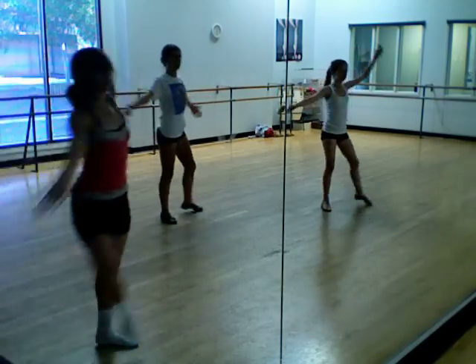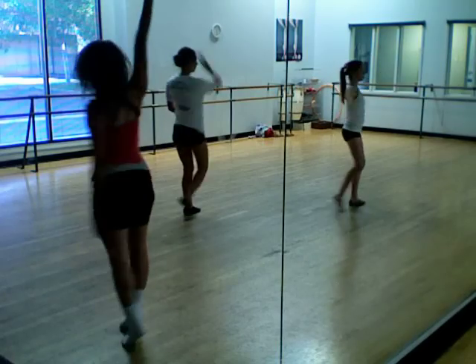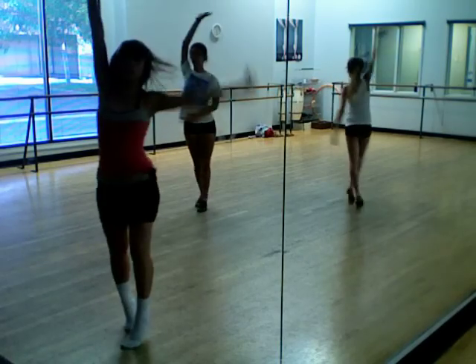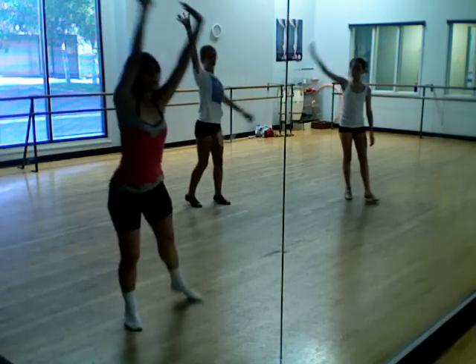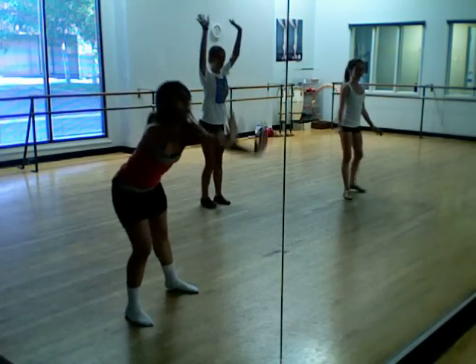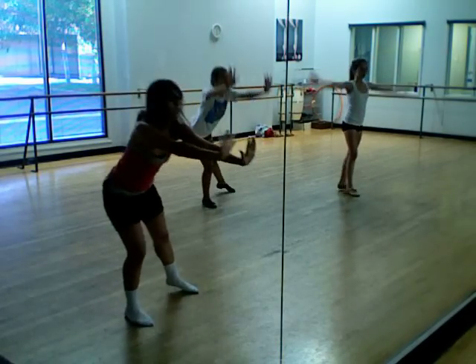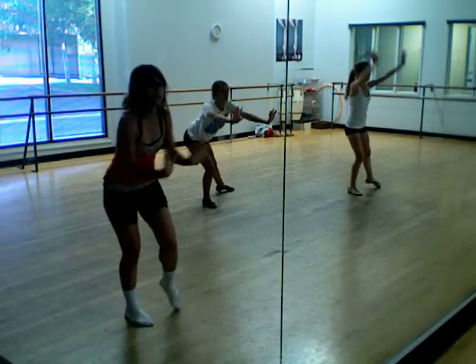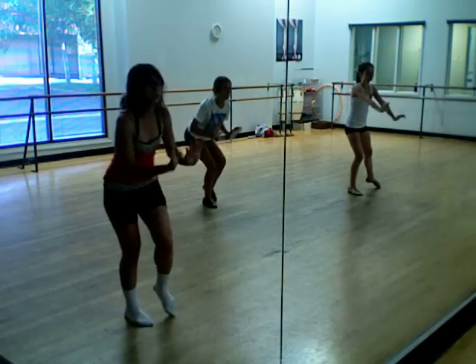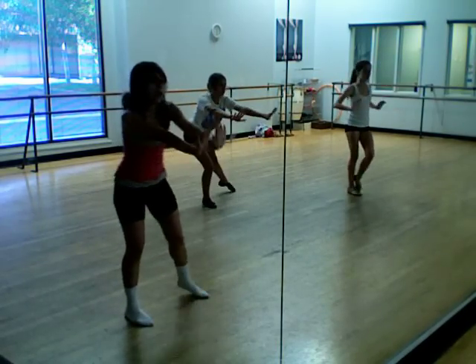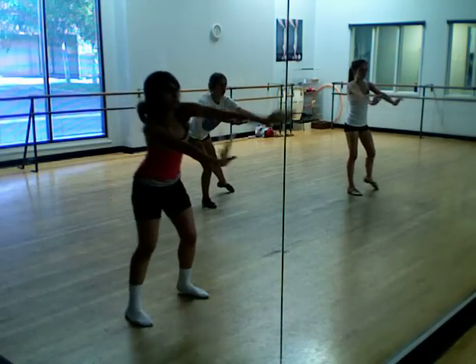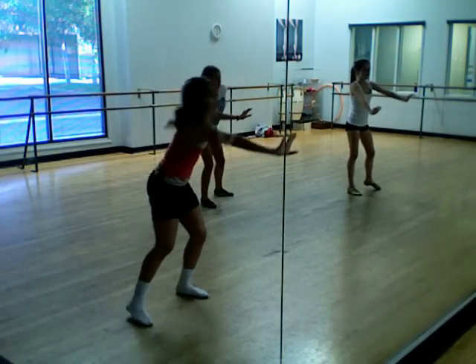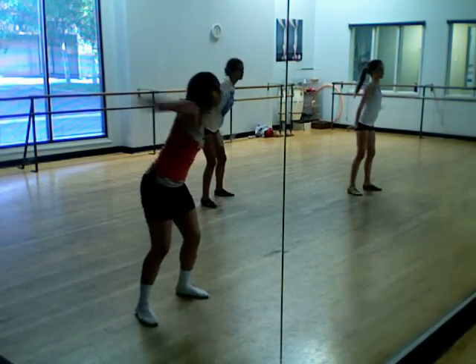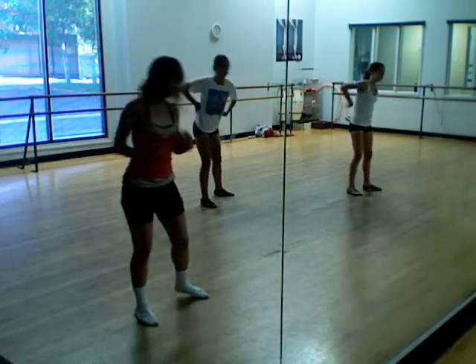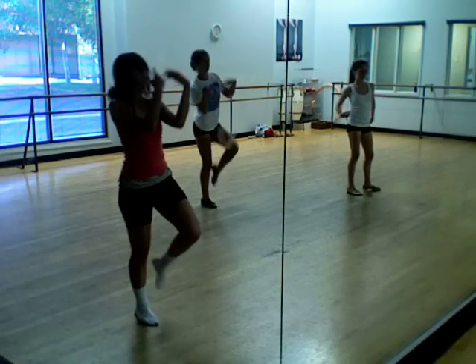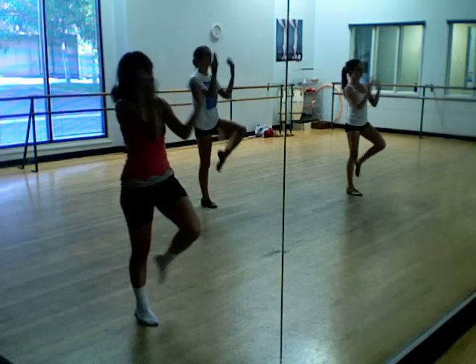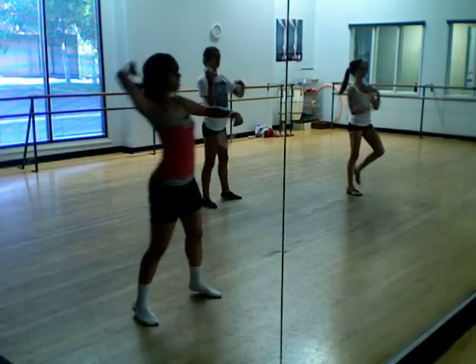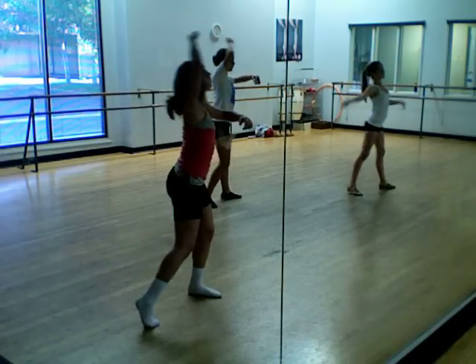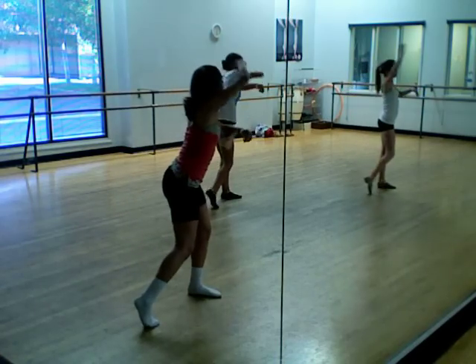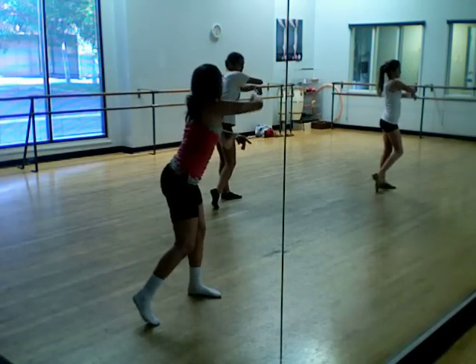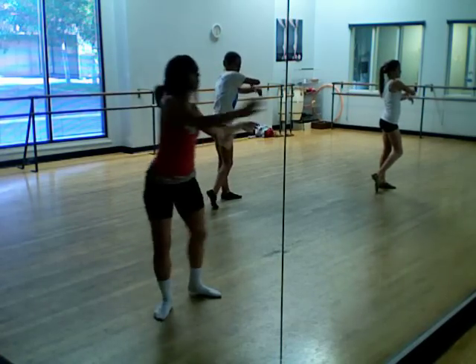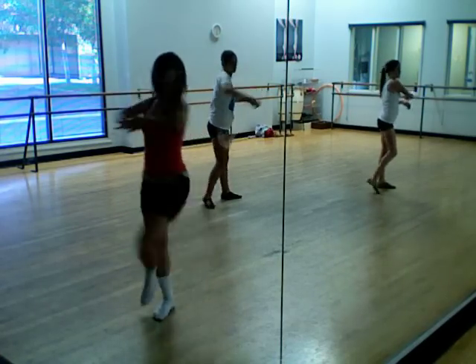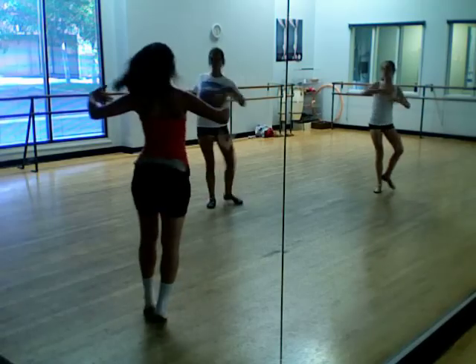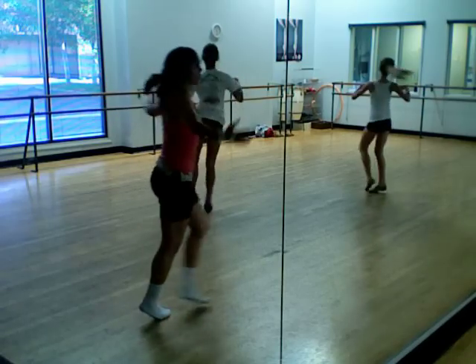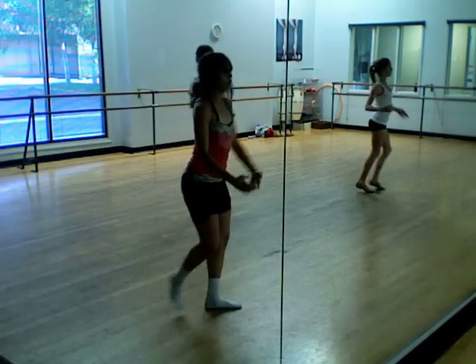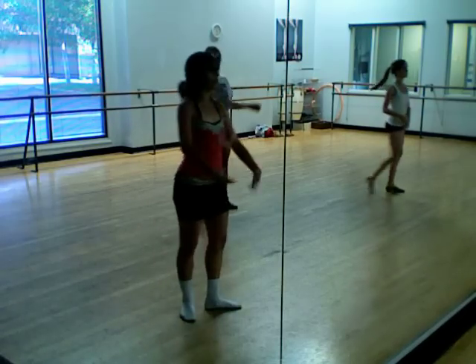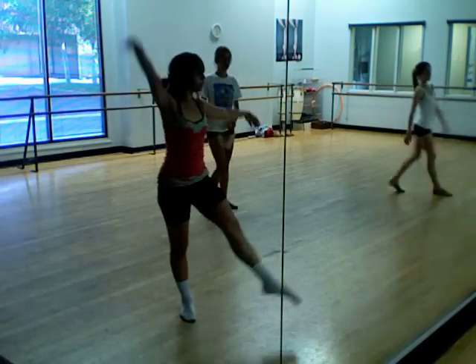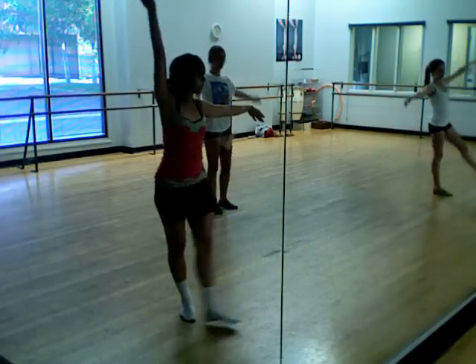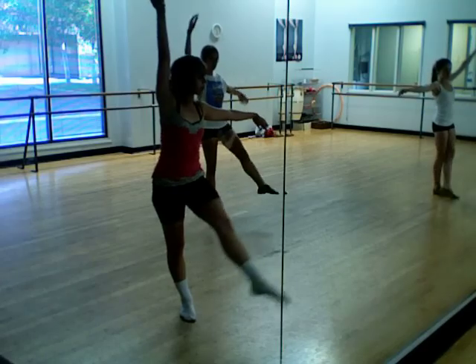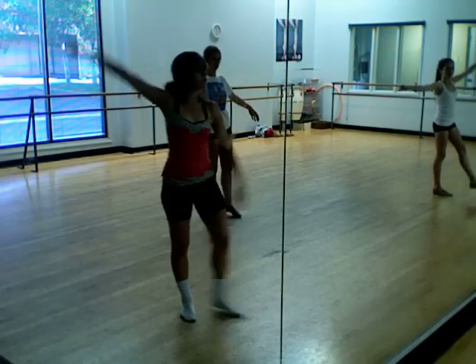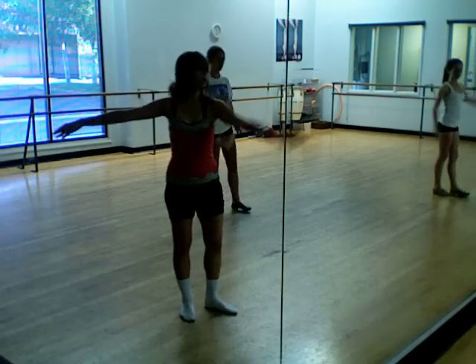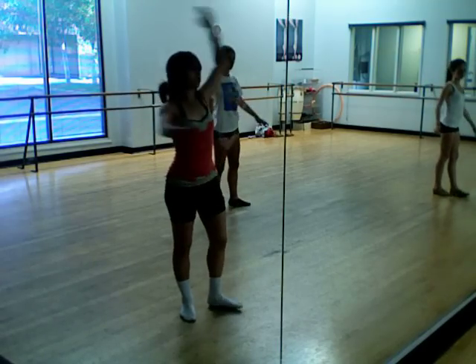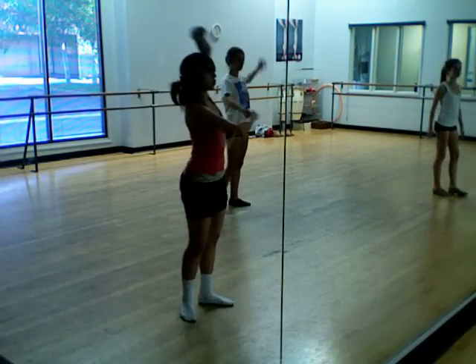Take it over, reach over, down, in, out, swivel, swivel, knock it over, hold — this is on a piano. Run, run, run, run, front cab route, this is a formation change.